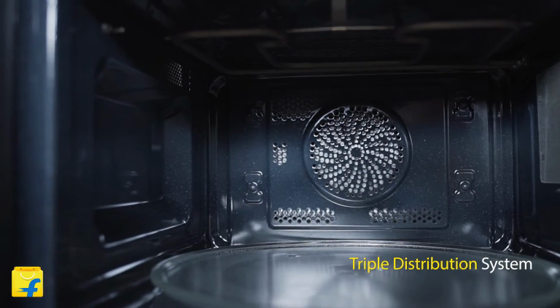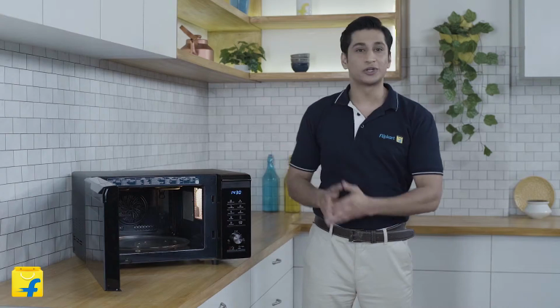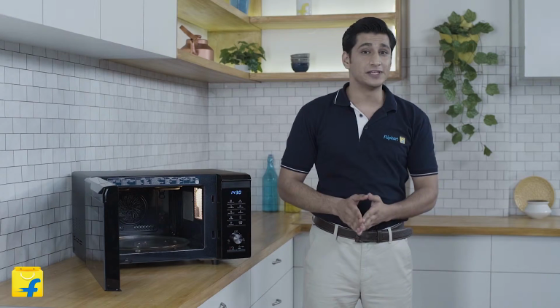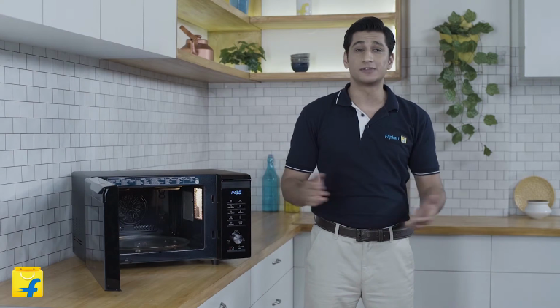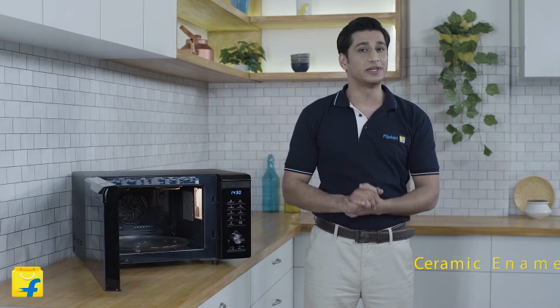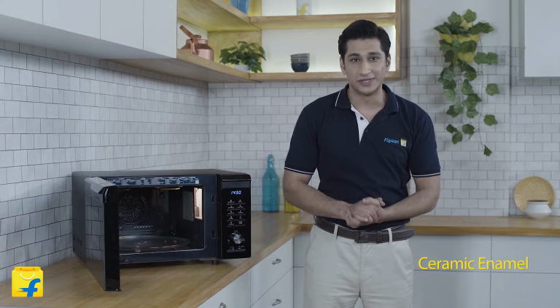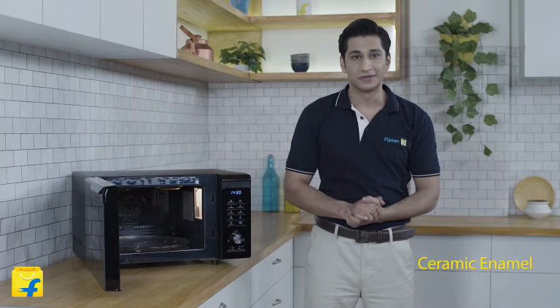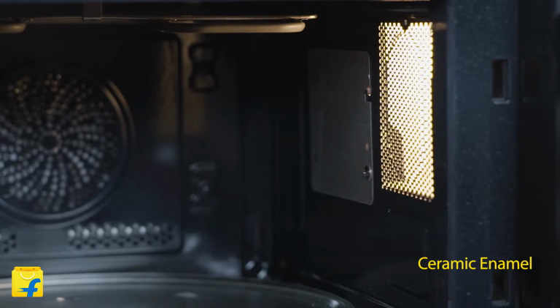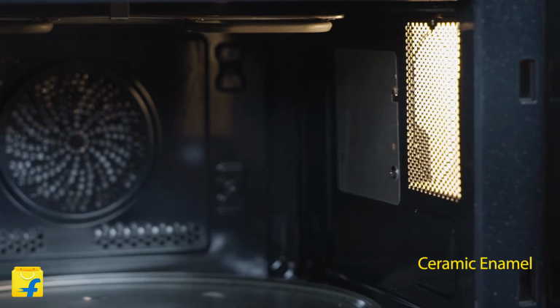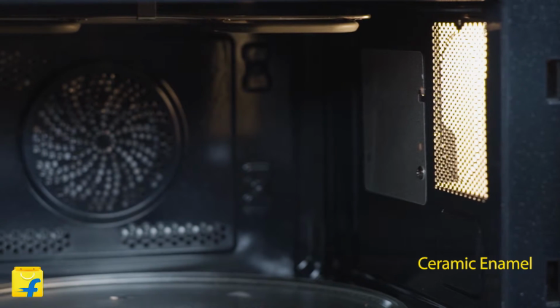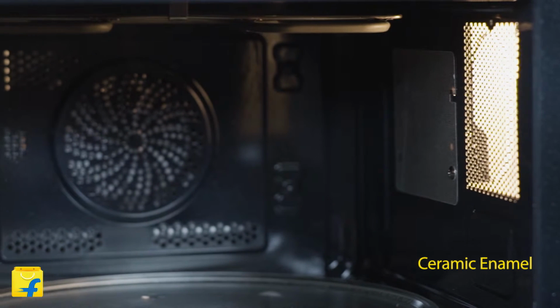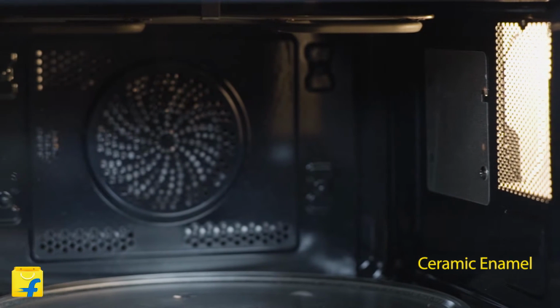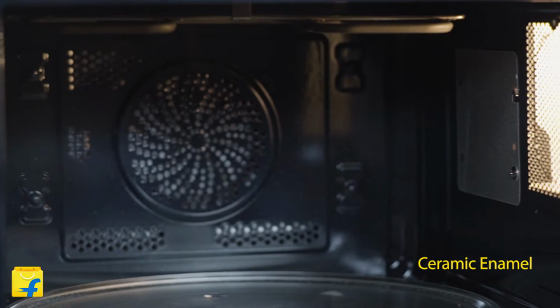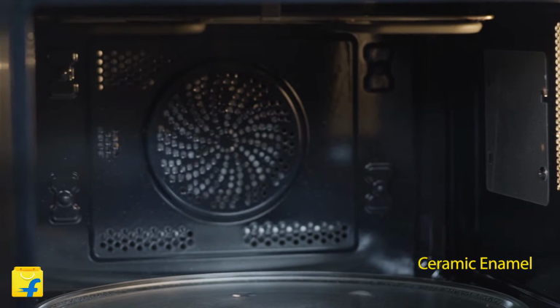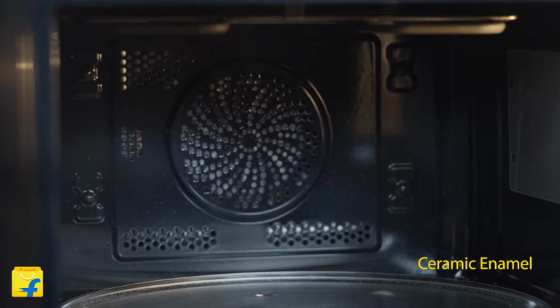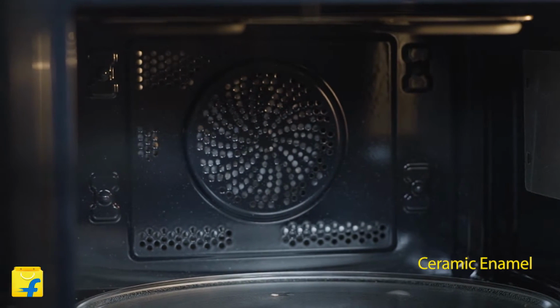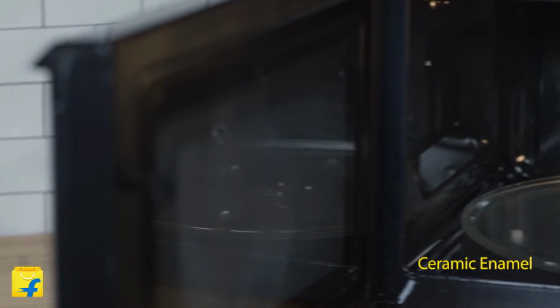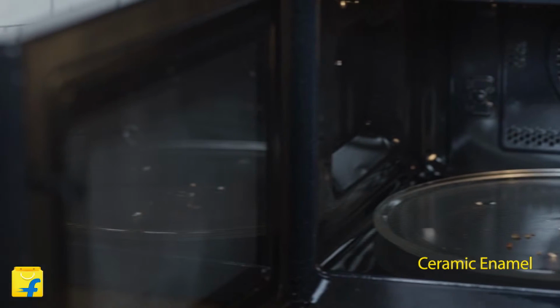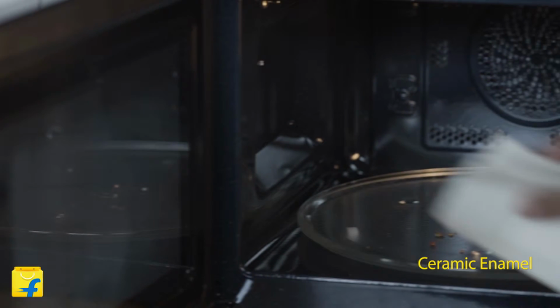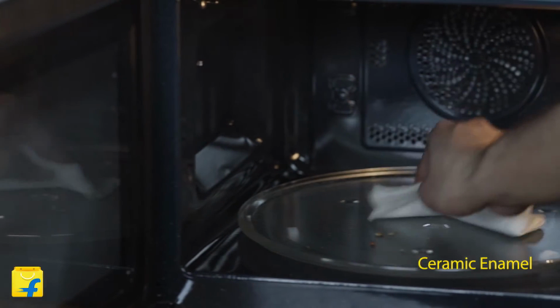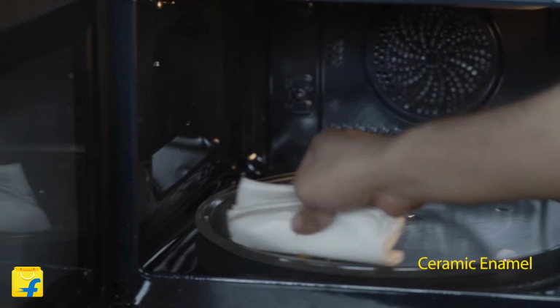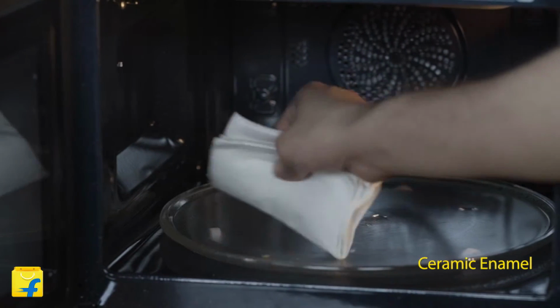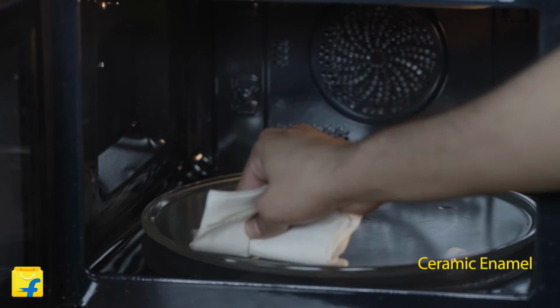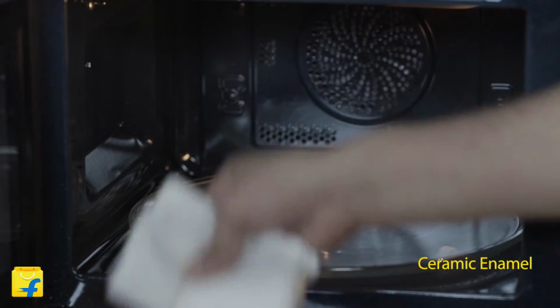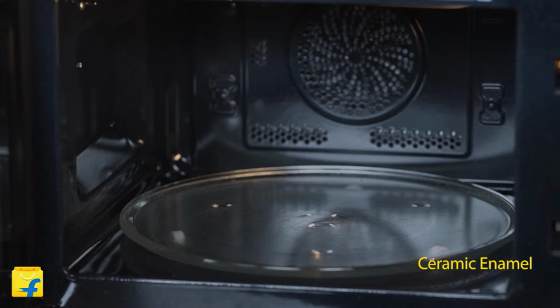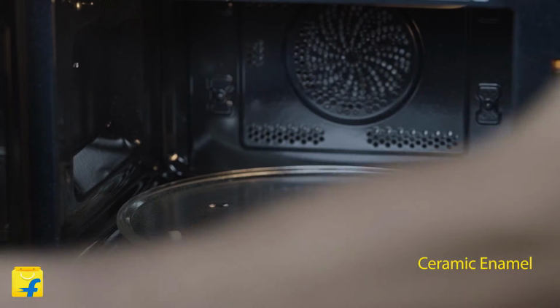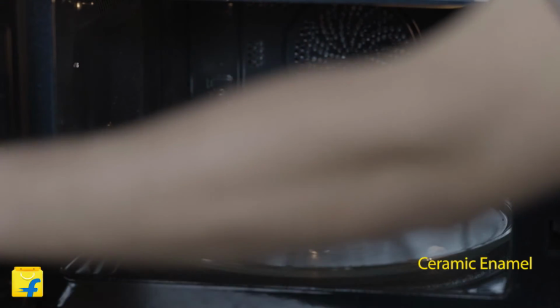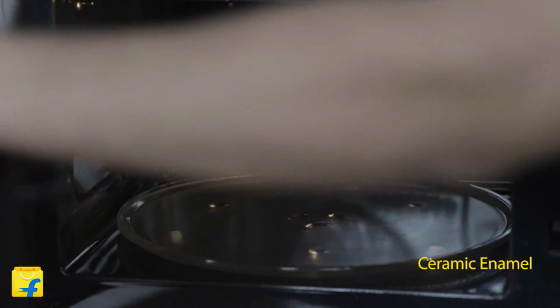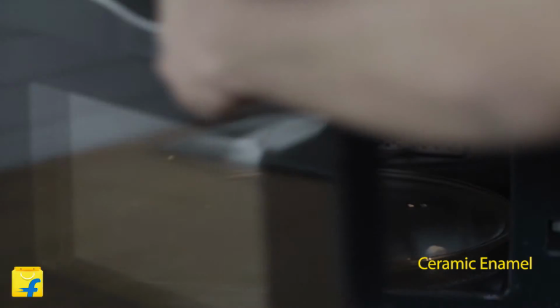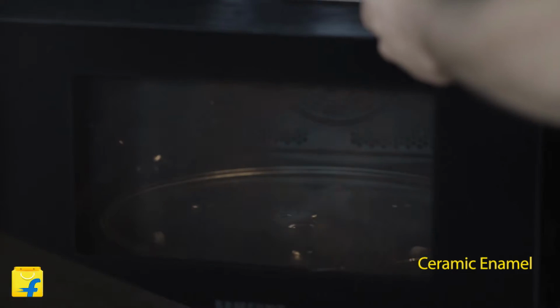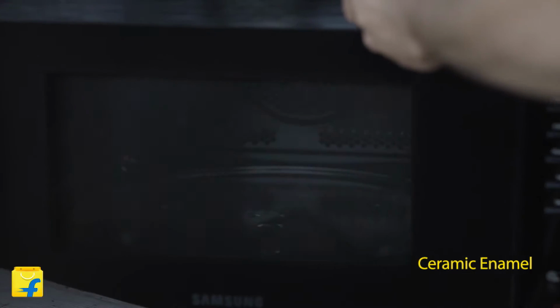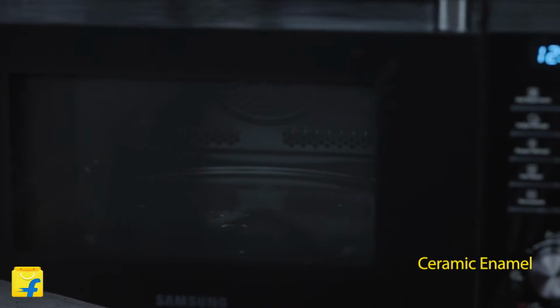This microwave is made out of ceramic enamel from the inside, which means the interior of your oven remains 99% bacteria free. You can also wipe it clean with minimum effort. The ceramic enamel material is highly durable and comes with a warranty of 10 years.